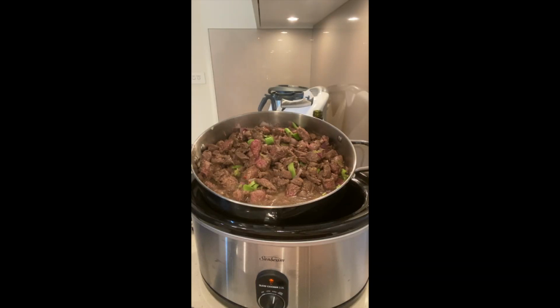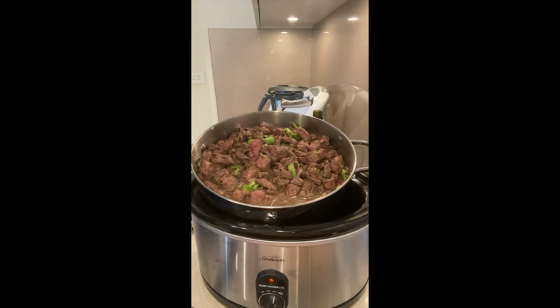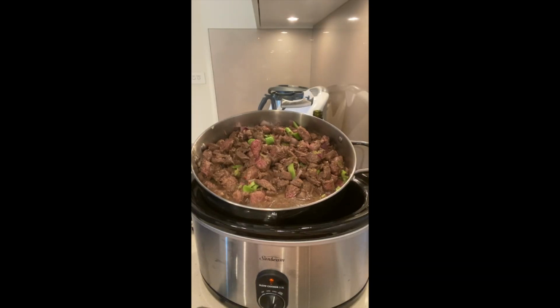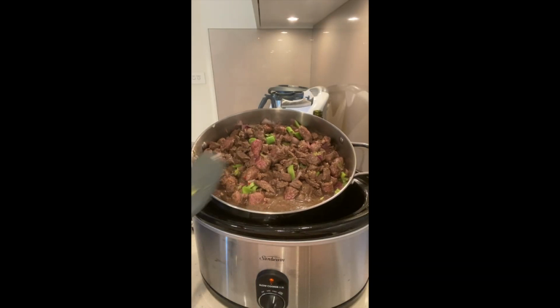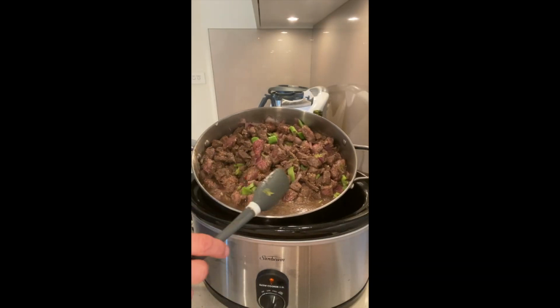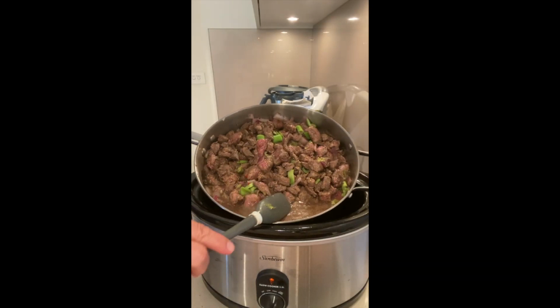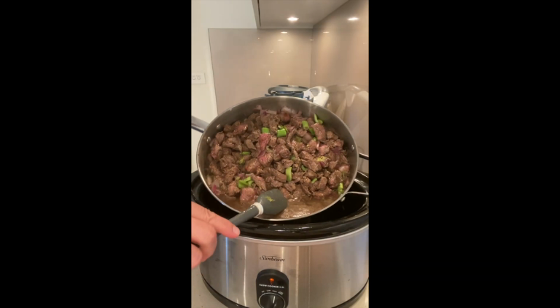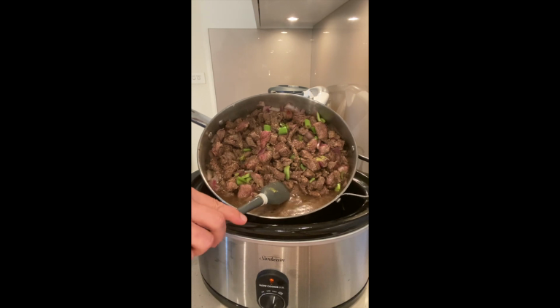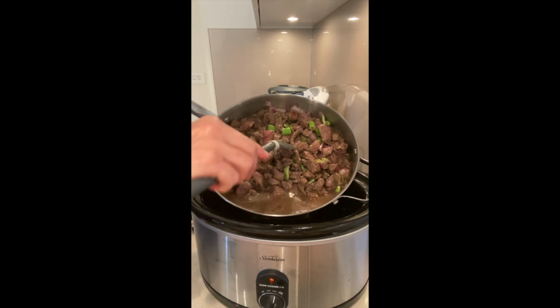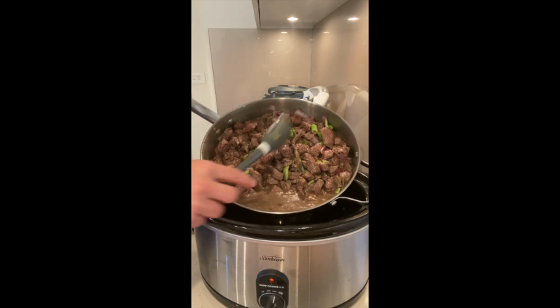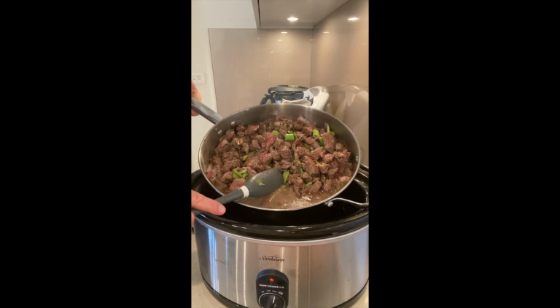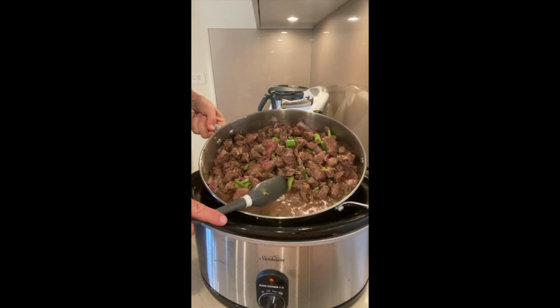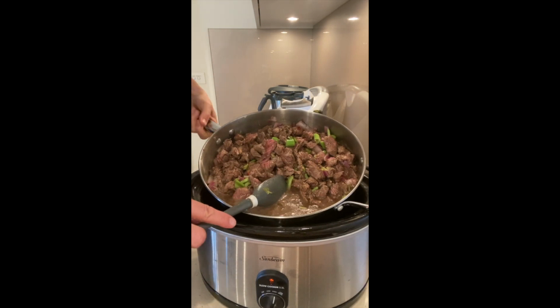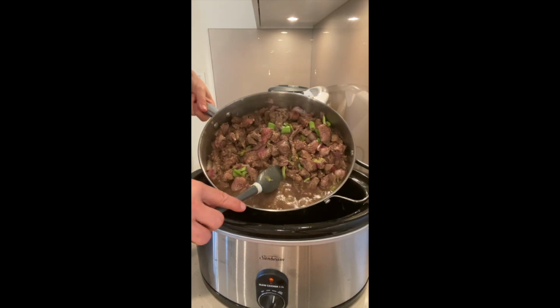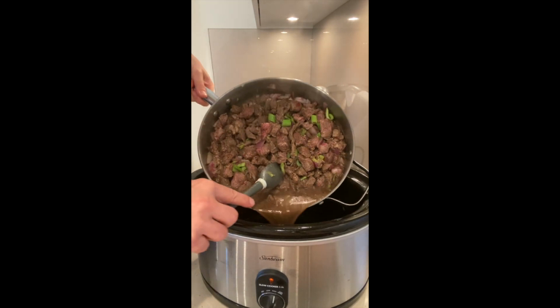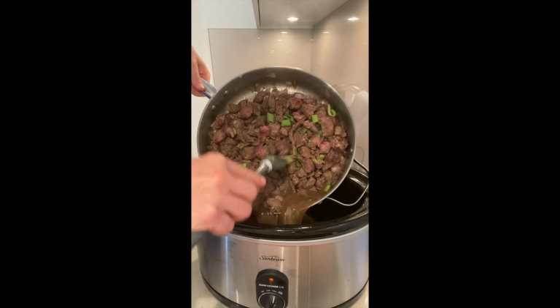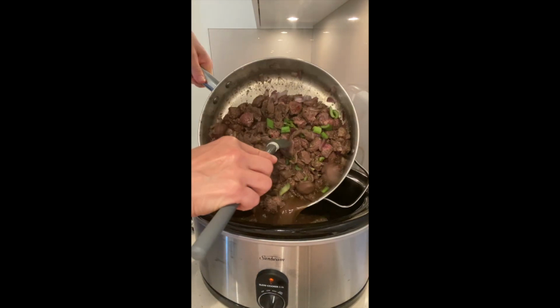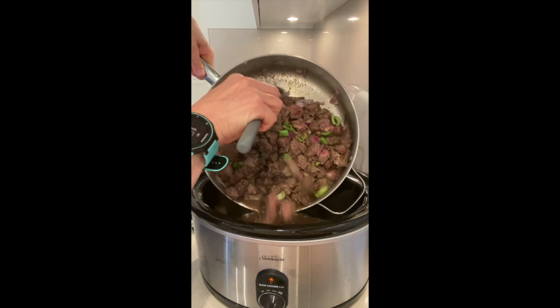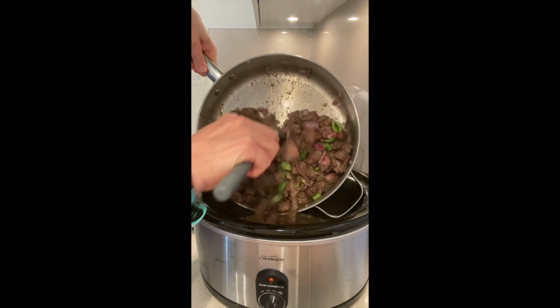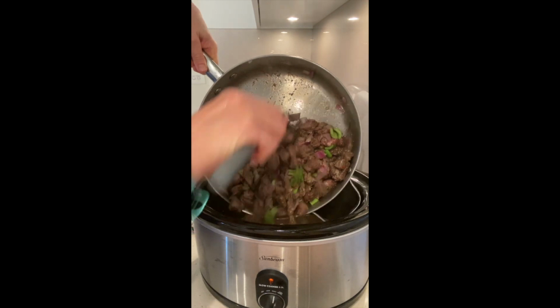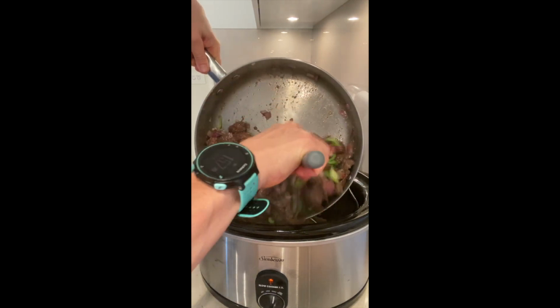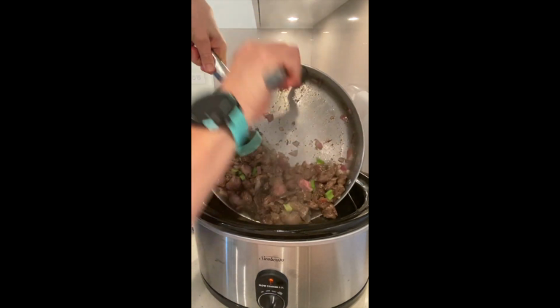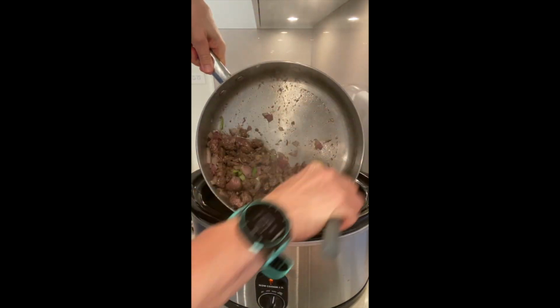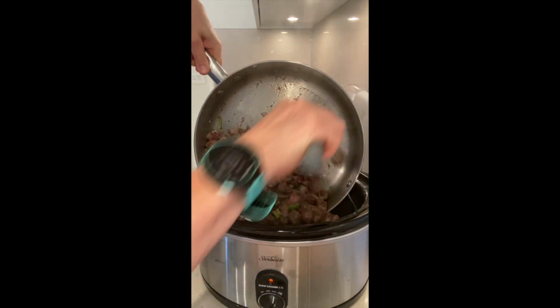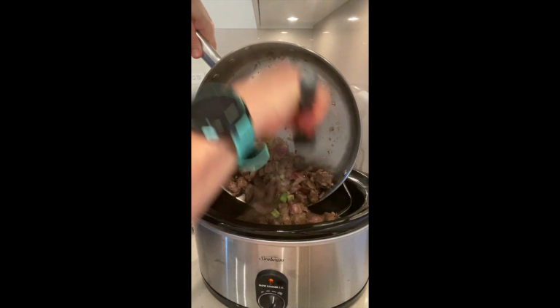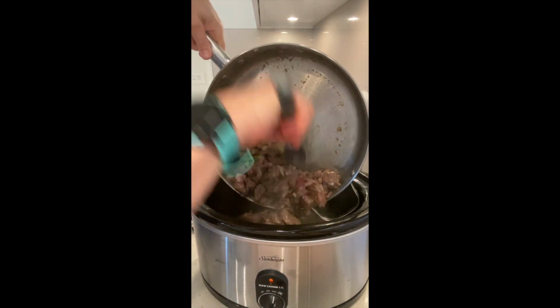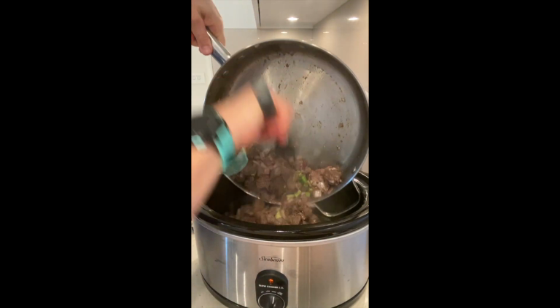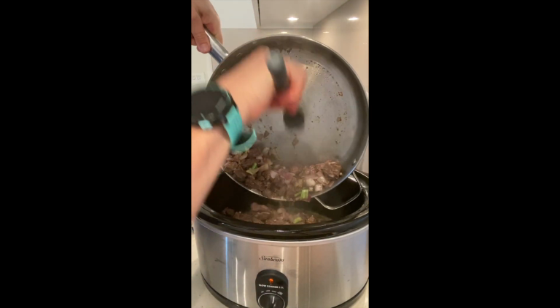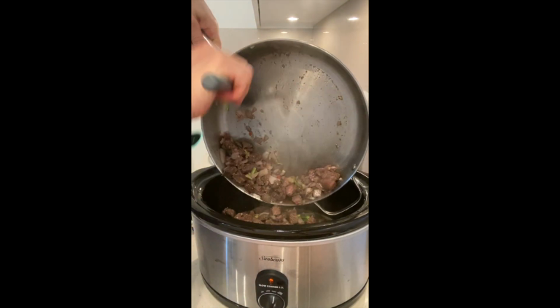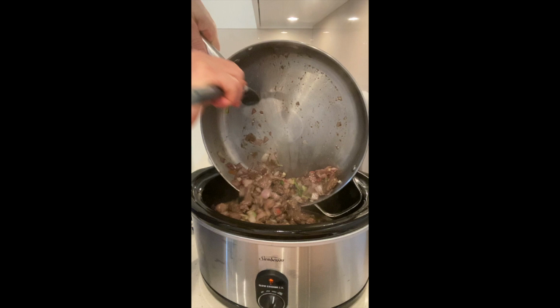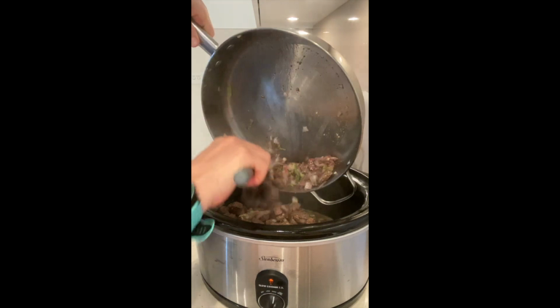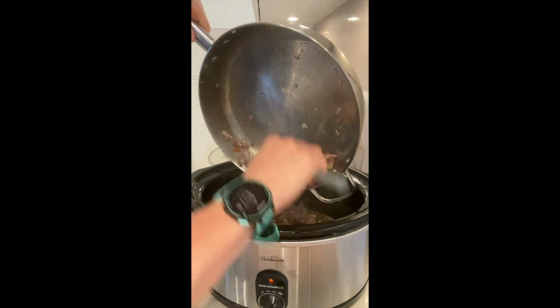I've browned this off with some onion, some celery, some chilli and garlic. And now it's going into the slow cooker where I will be adding some wine, some water, and some carrots.